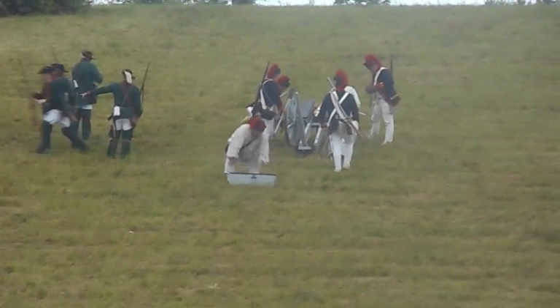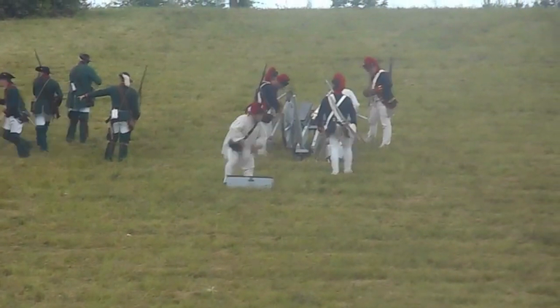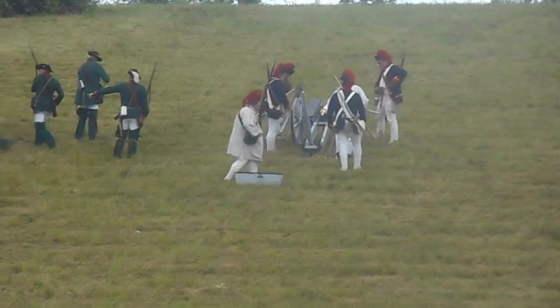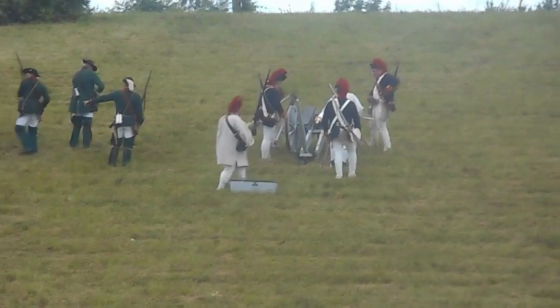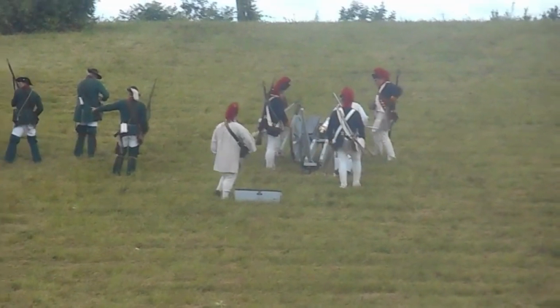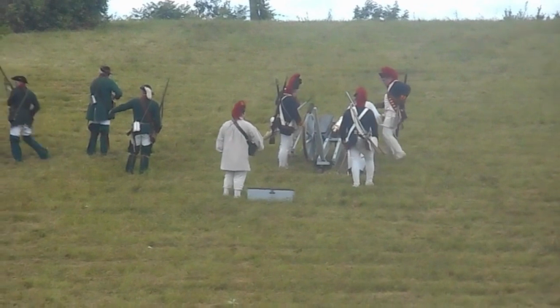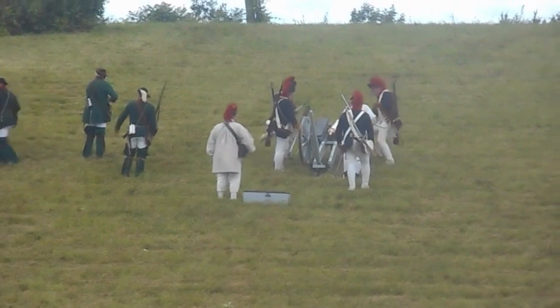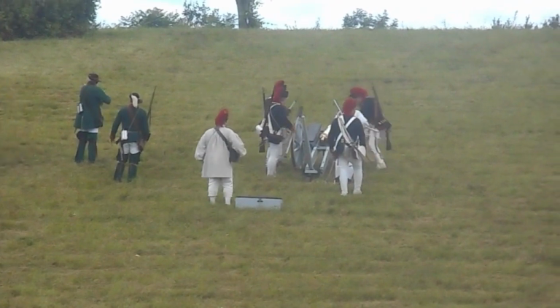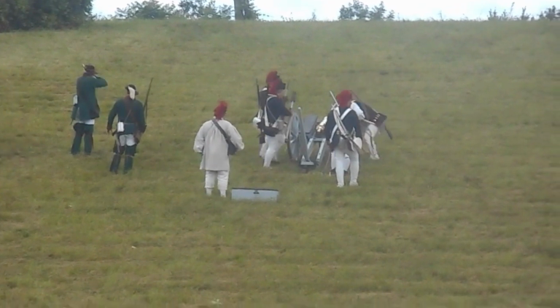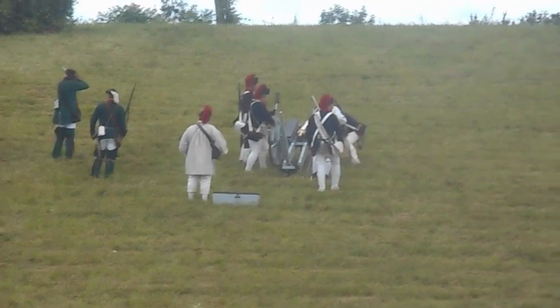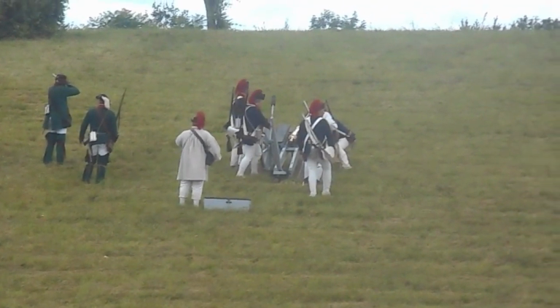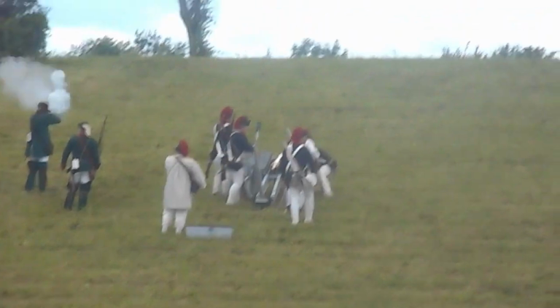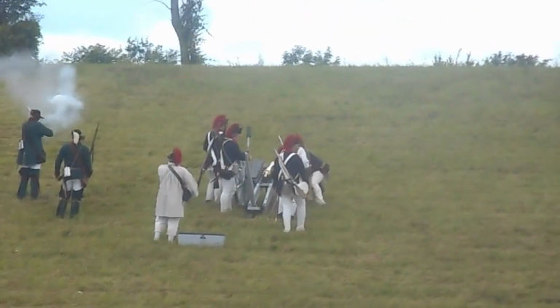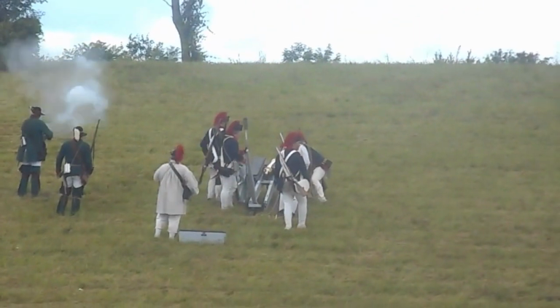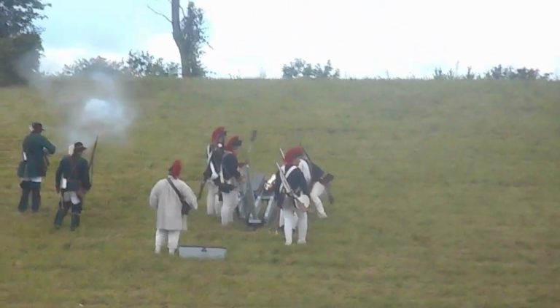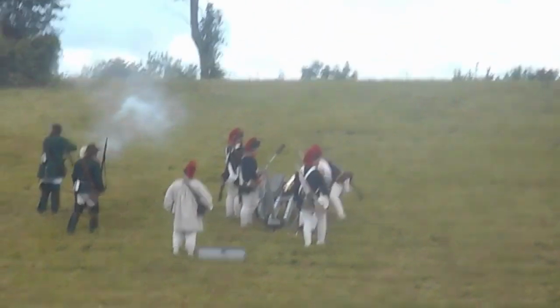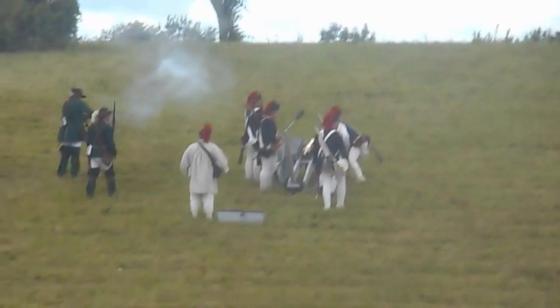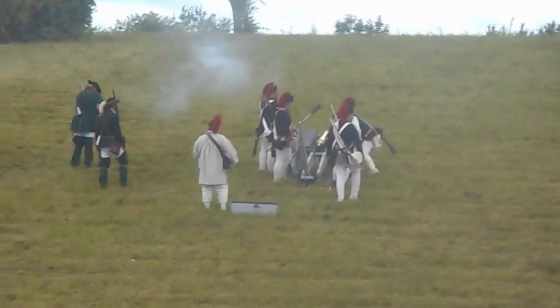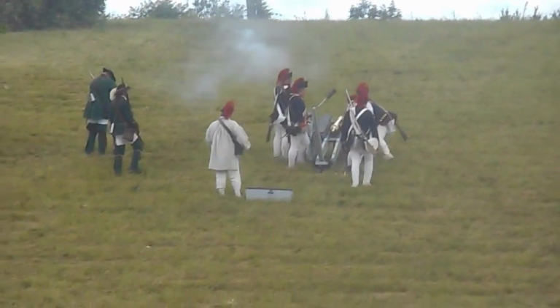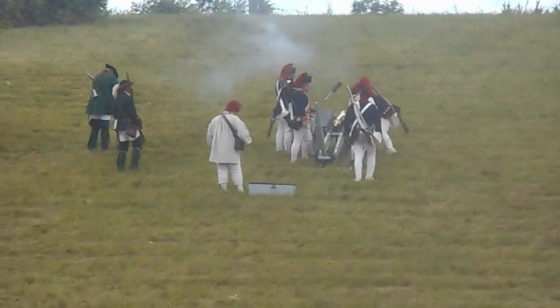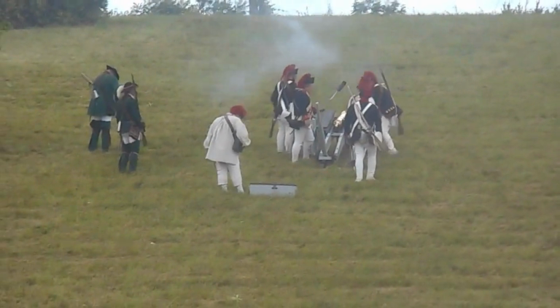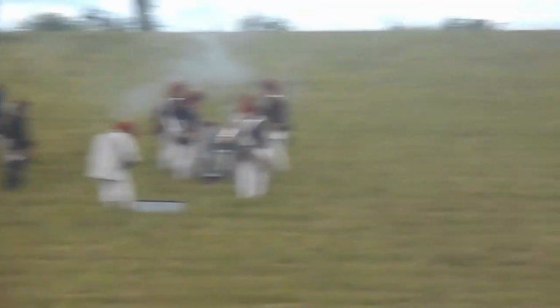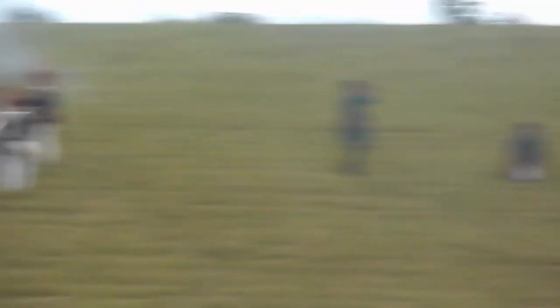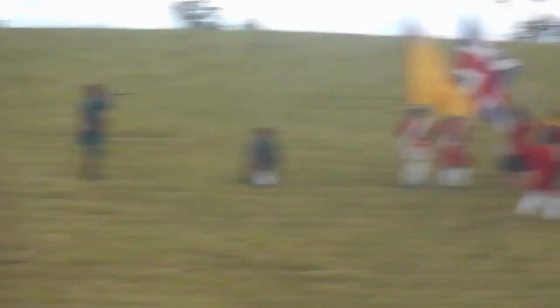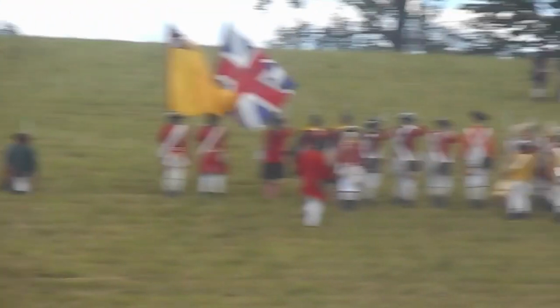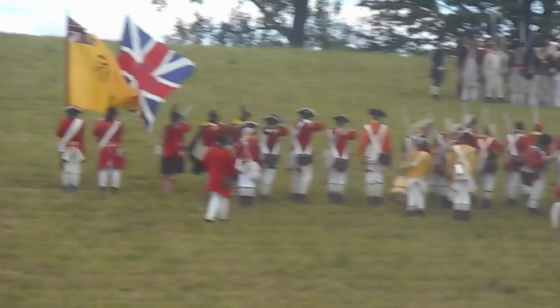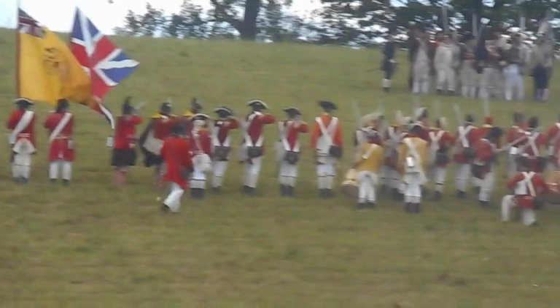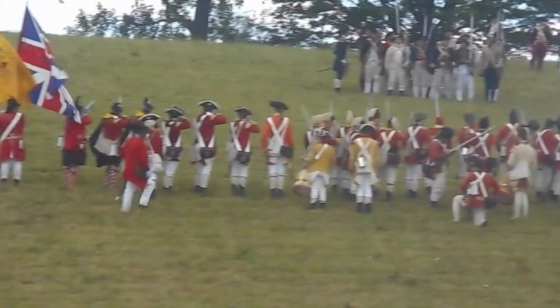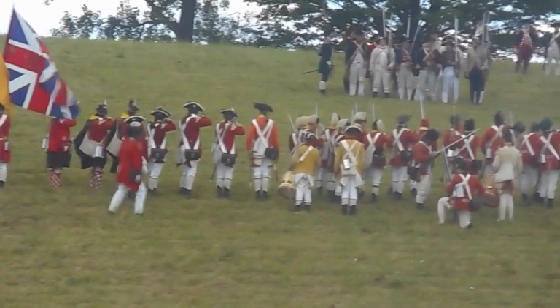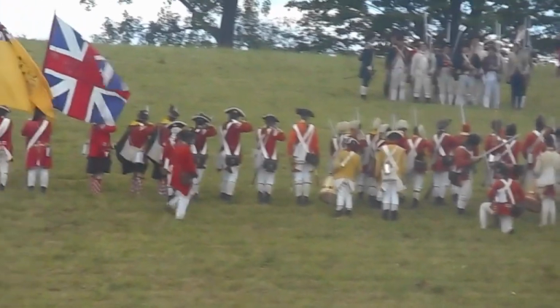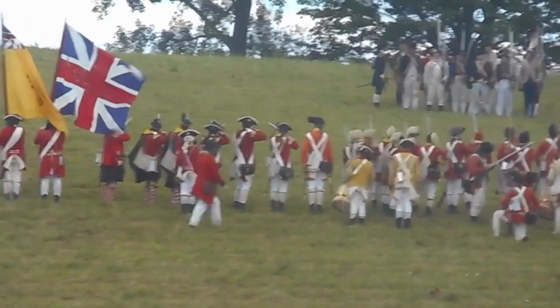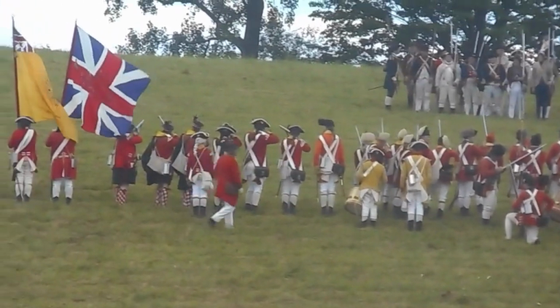Now as the distance closes between the two forces, we will begin to see each side taking casualties.